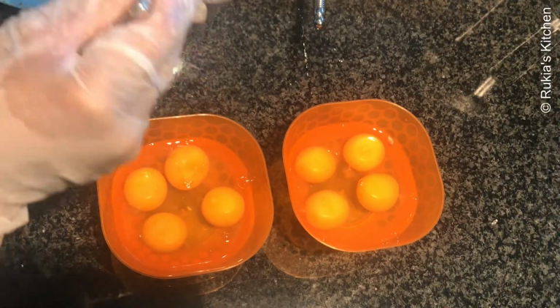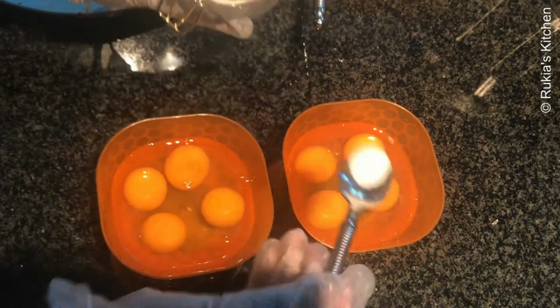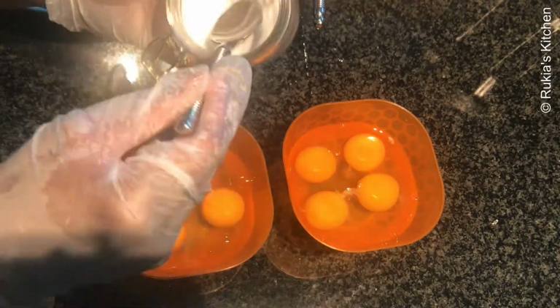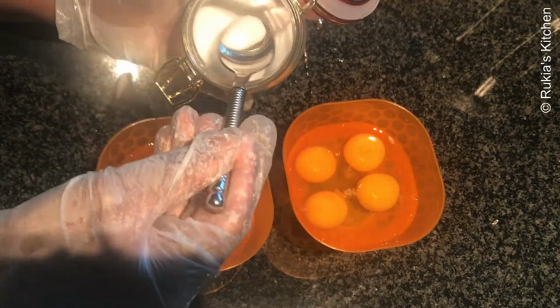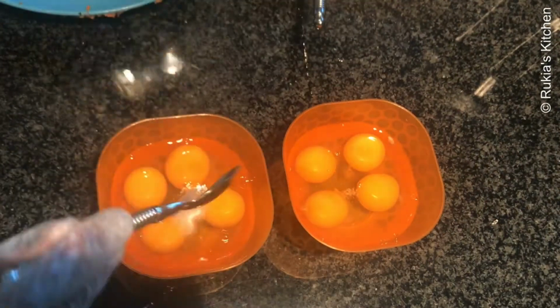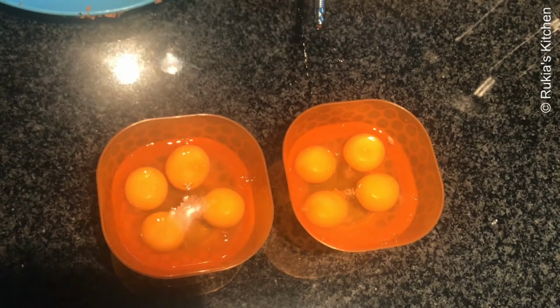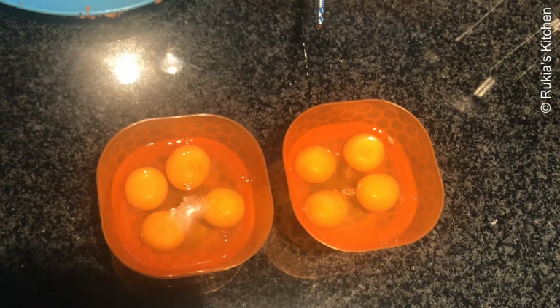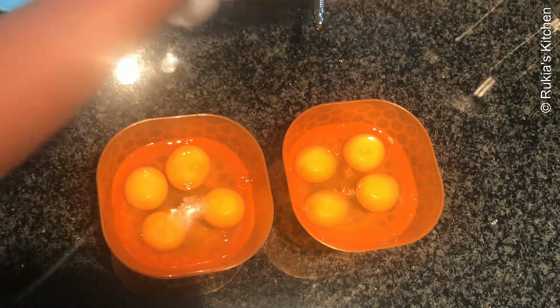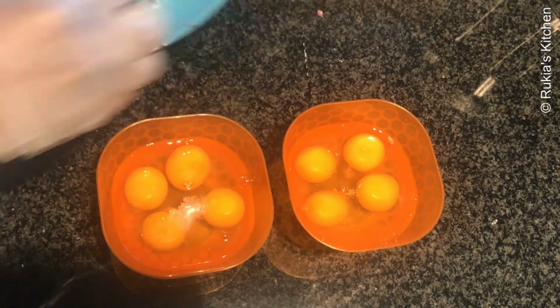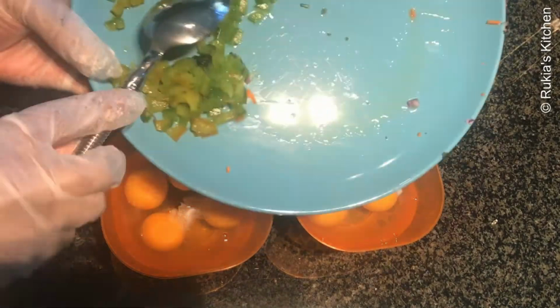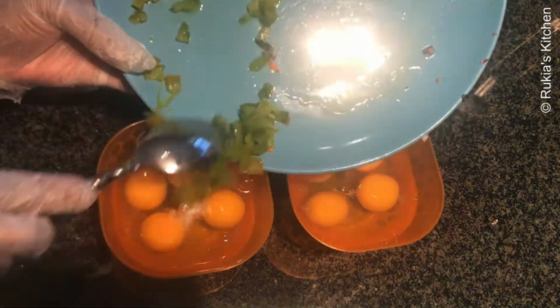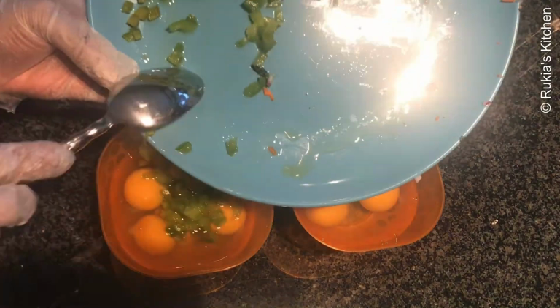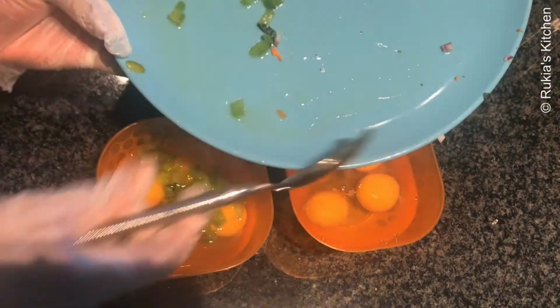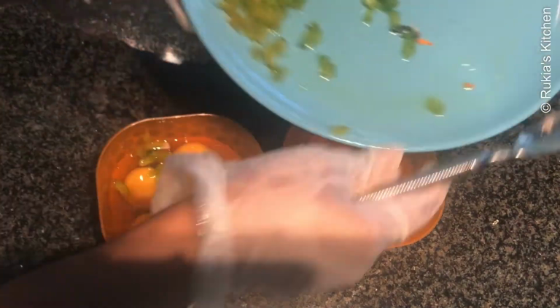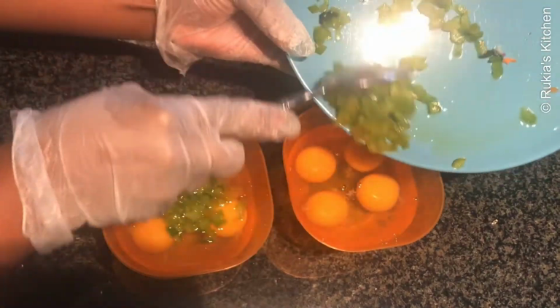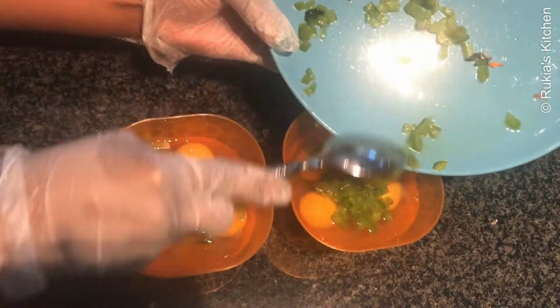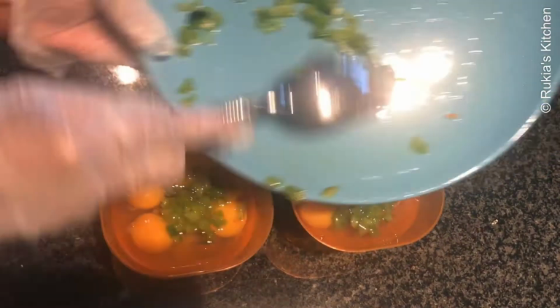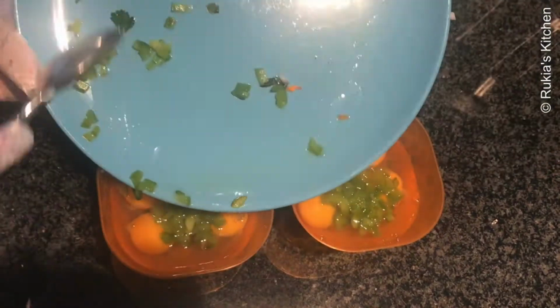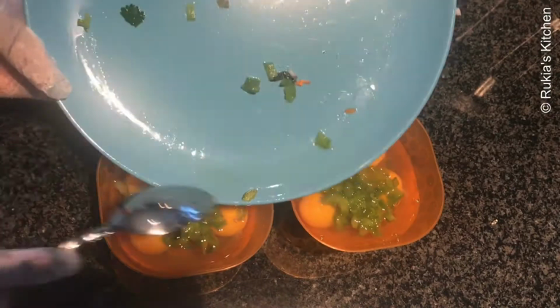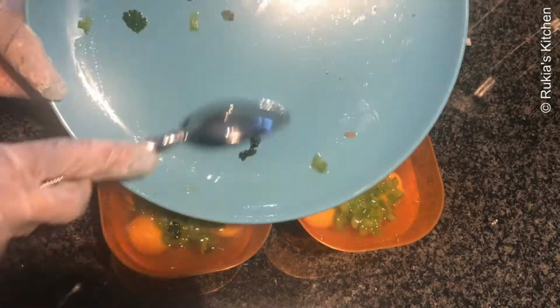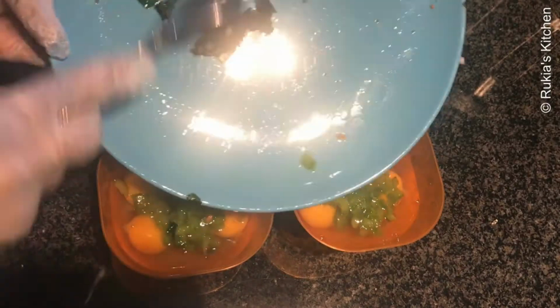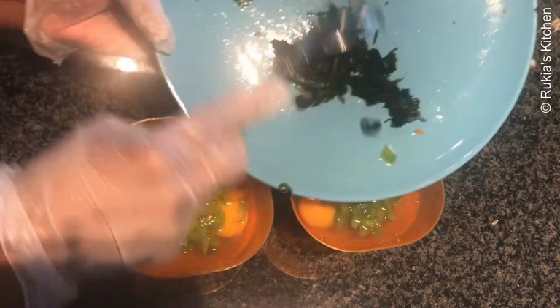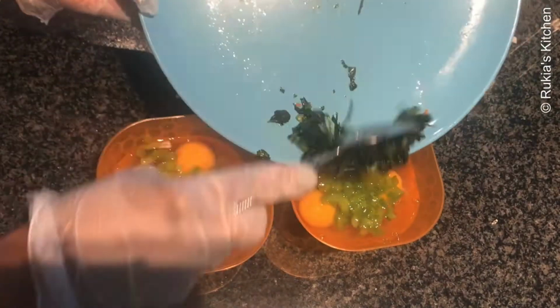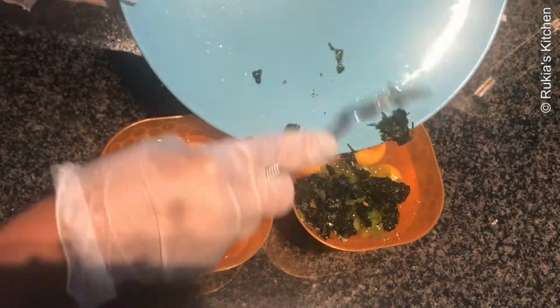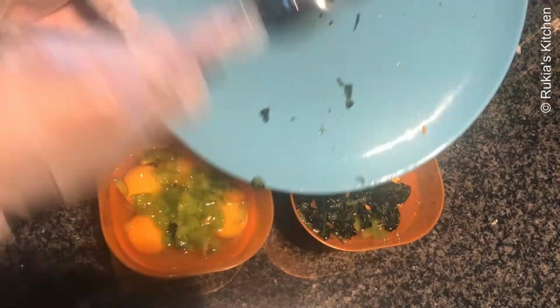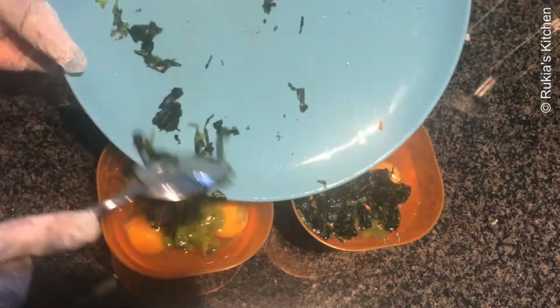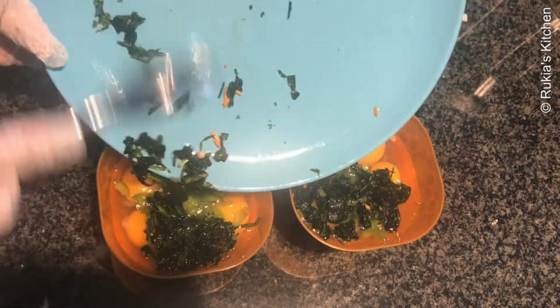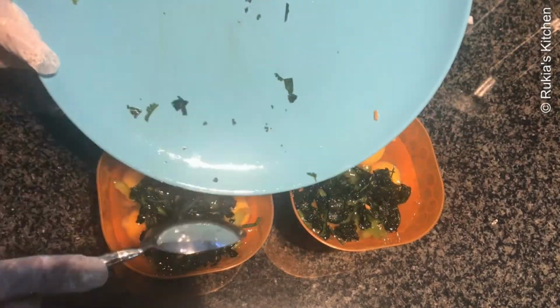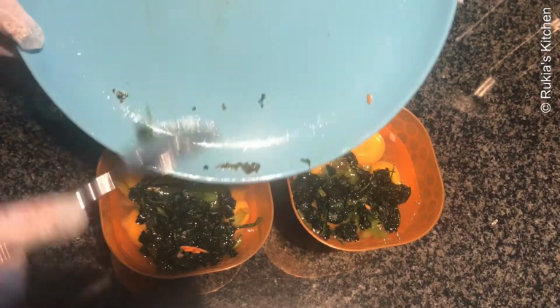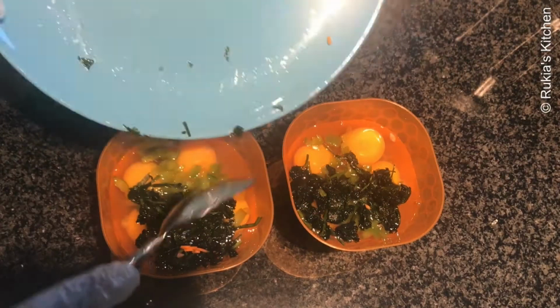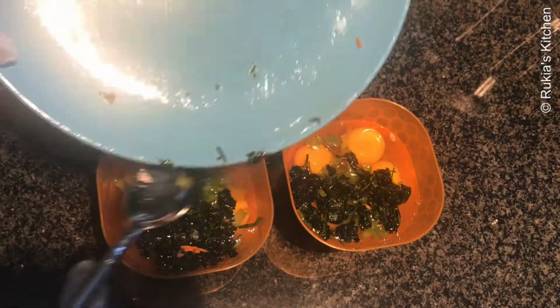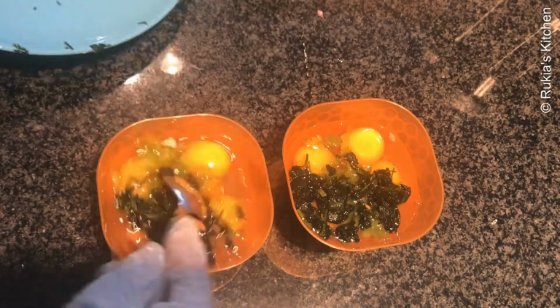The next step is to prepare the eggs. Divide the eggs into four portions, sprinkle a bit of salt, add some green pepper and some coriander leaves, and mix the eggs very well.